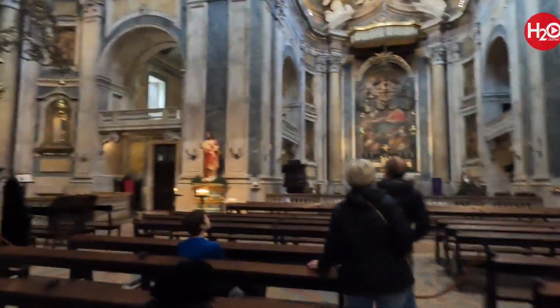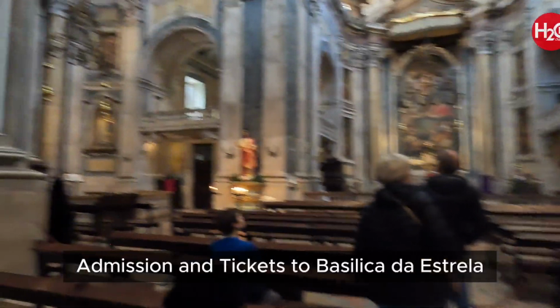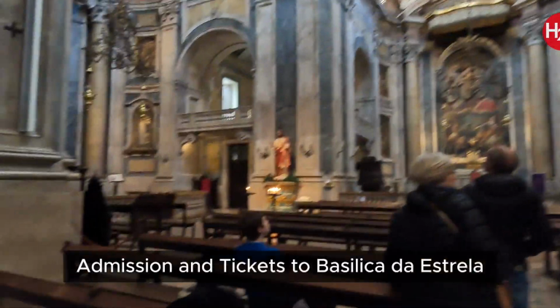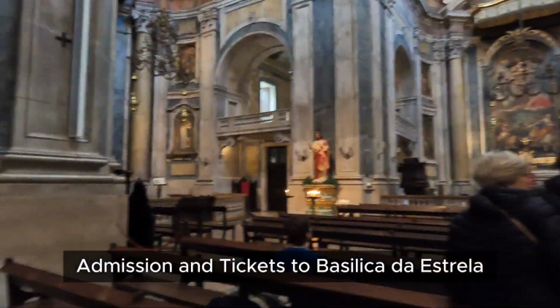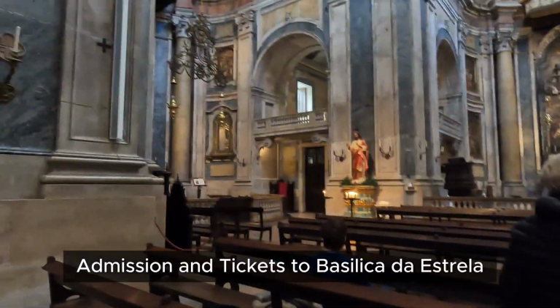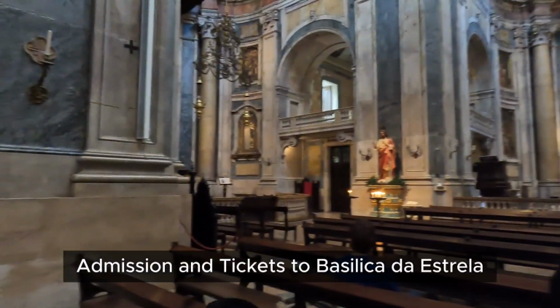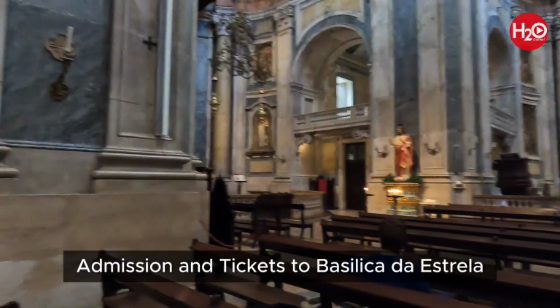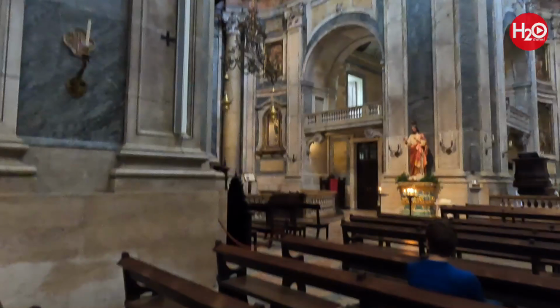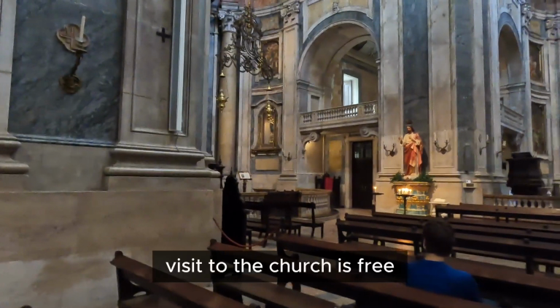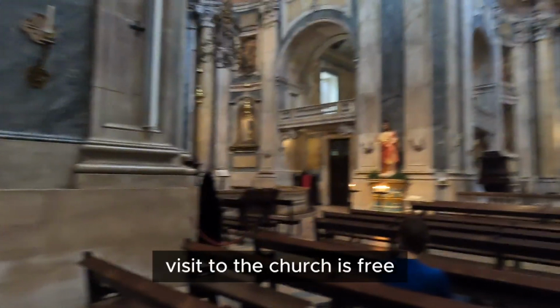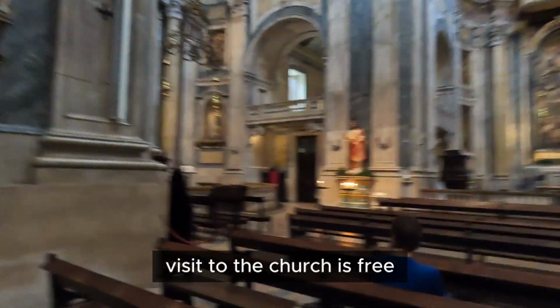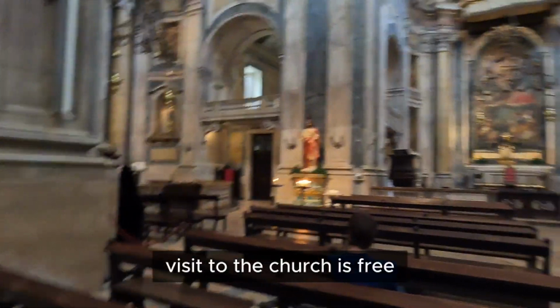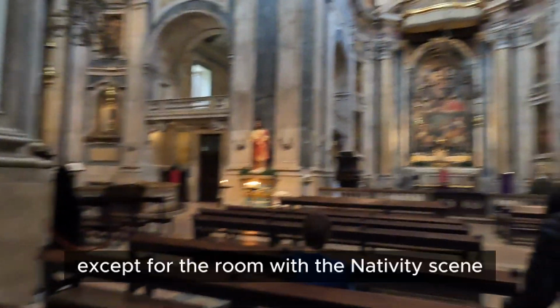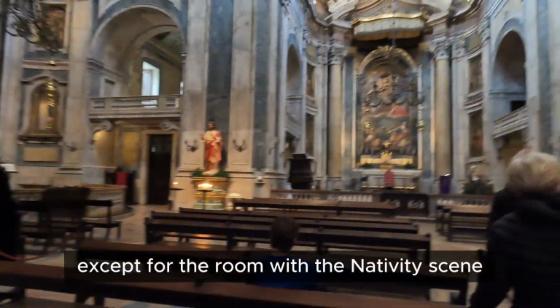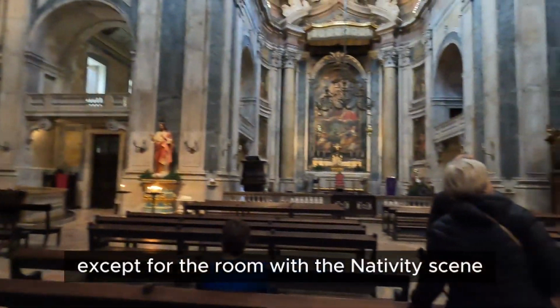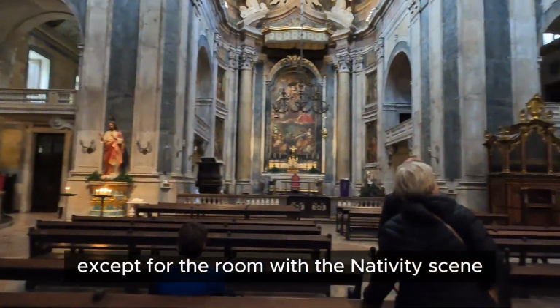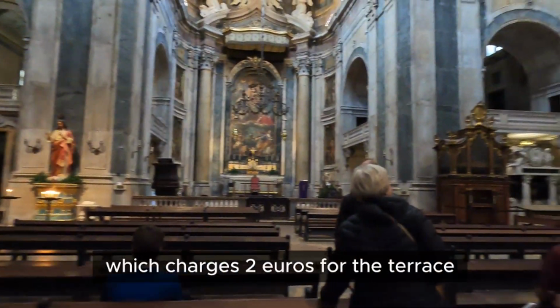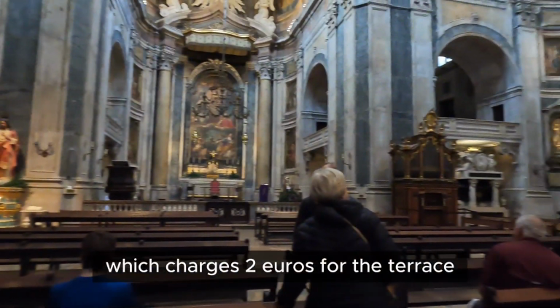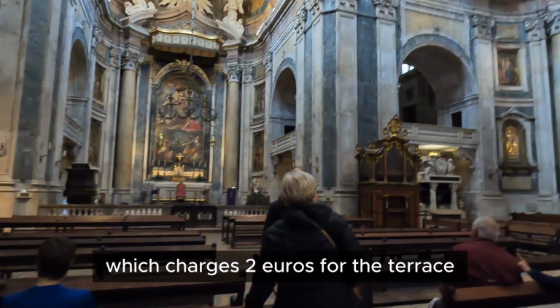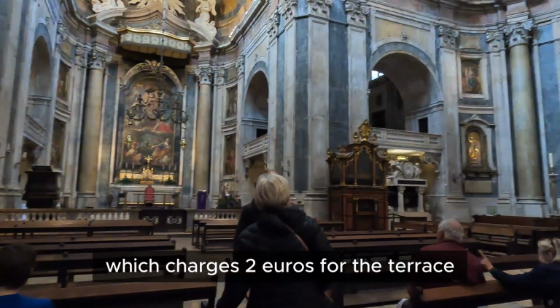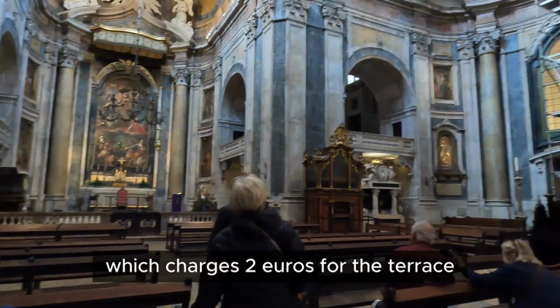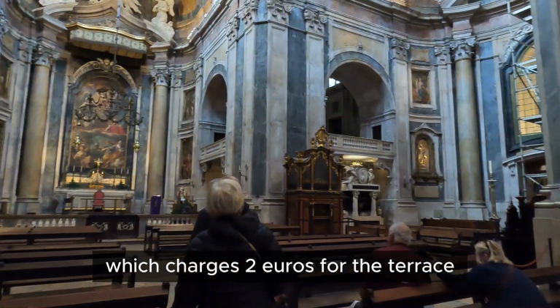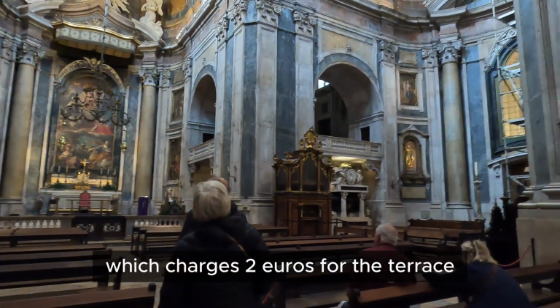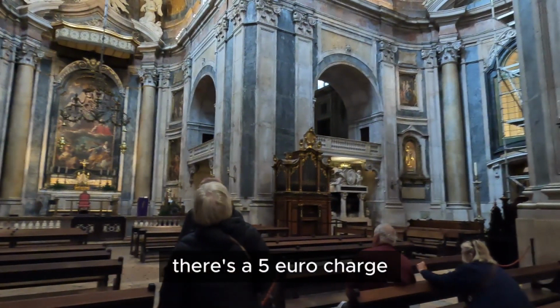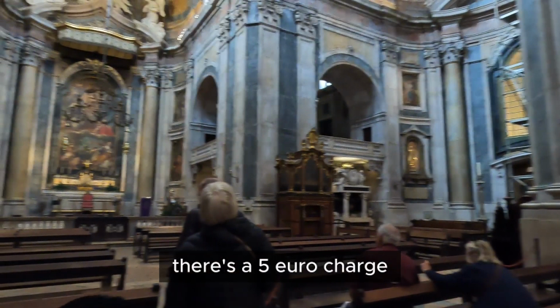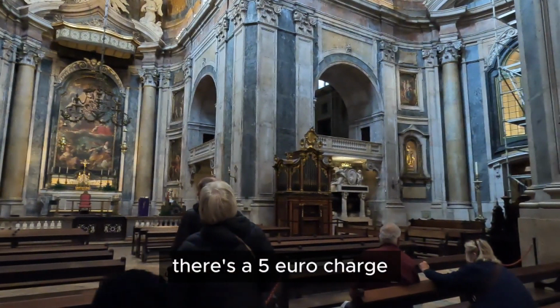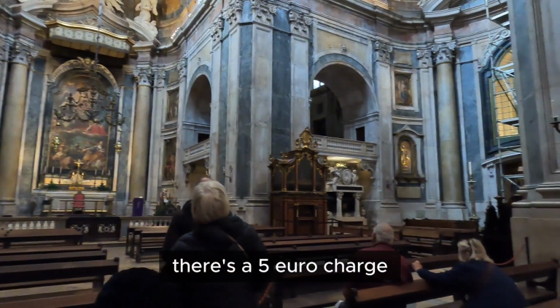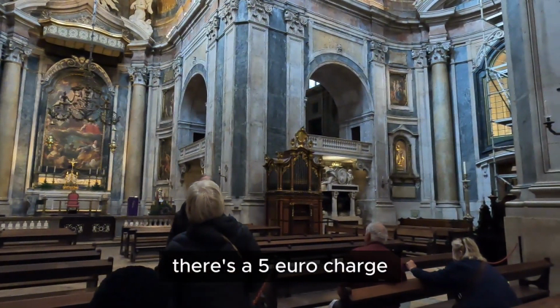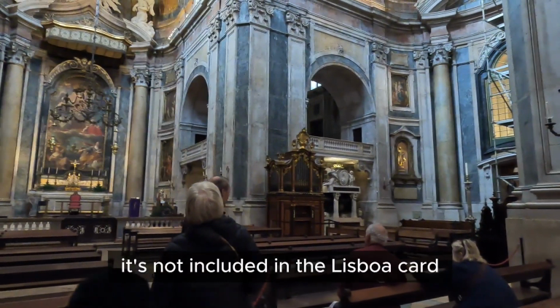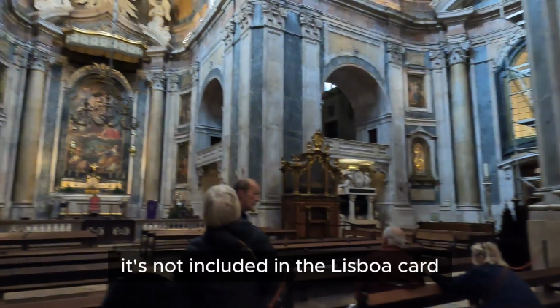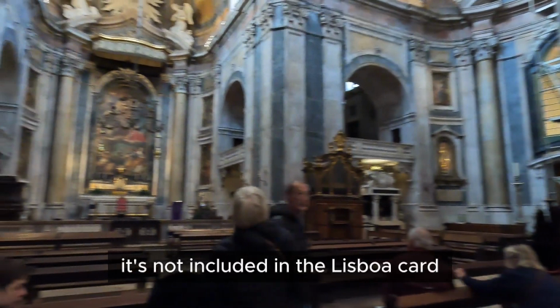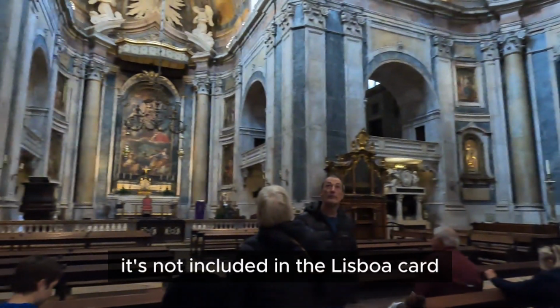Admission and tickets to Basilica da Estrela: a visit to the church is free, except for the room with the nativity scene, which charges two euros. For the terrace, there's a five euro charge. It's not included in the Lisboa card.